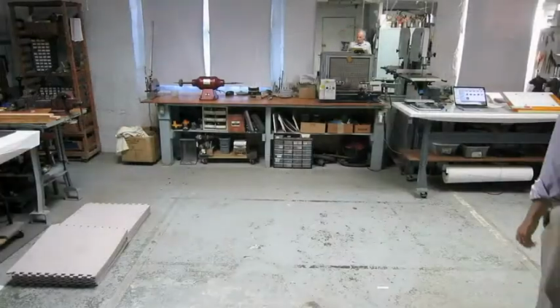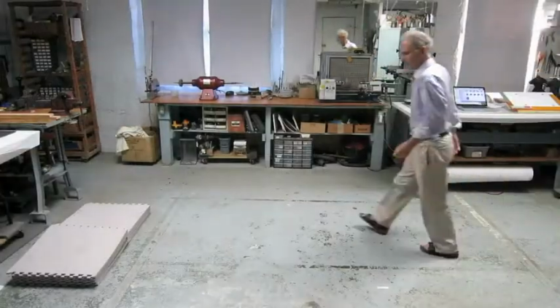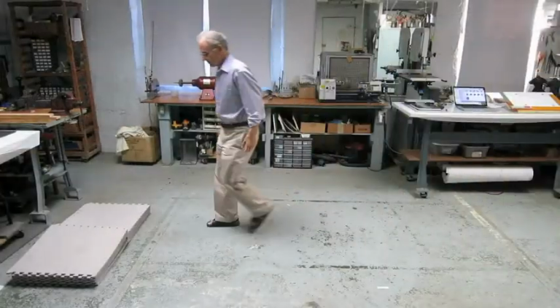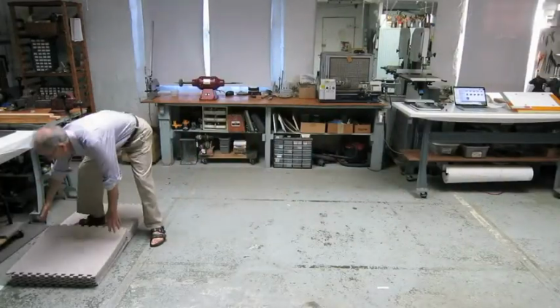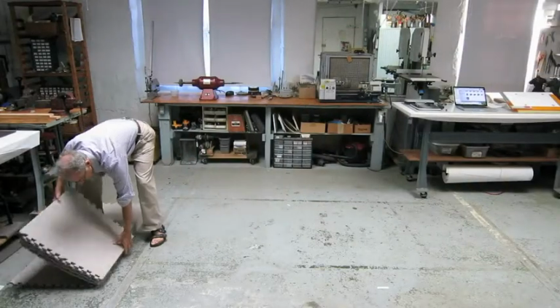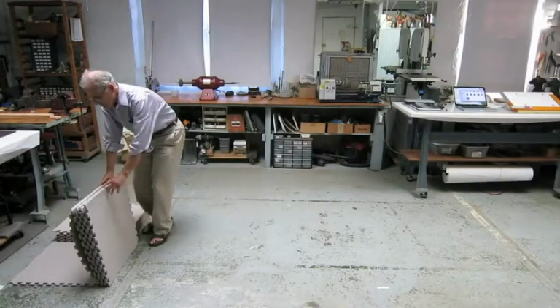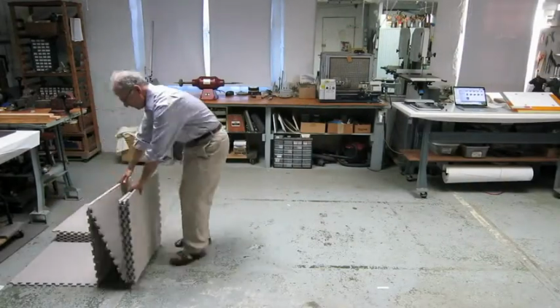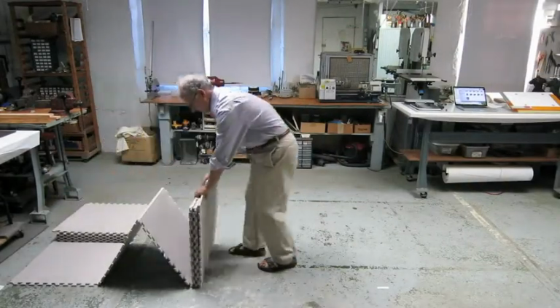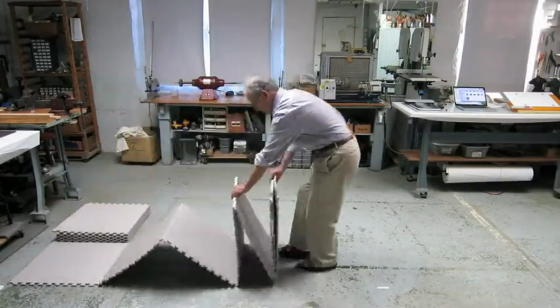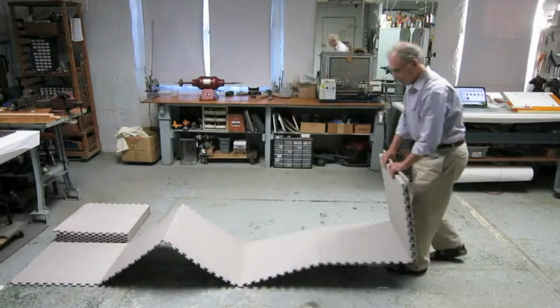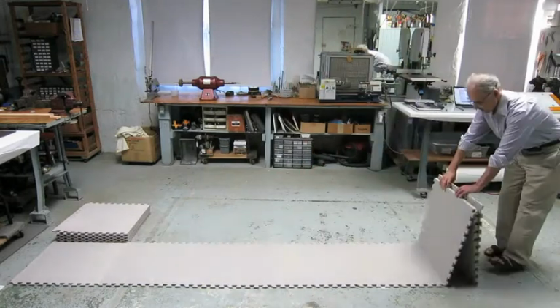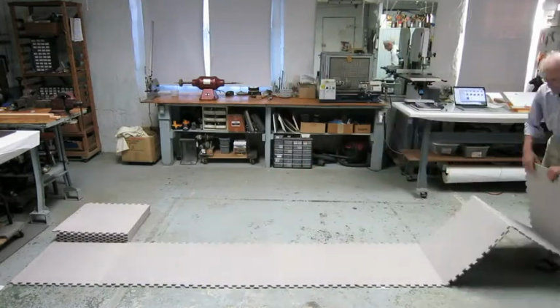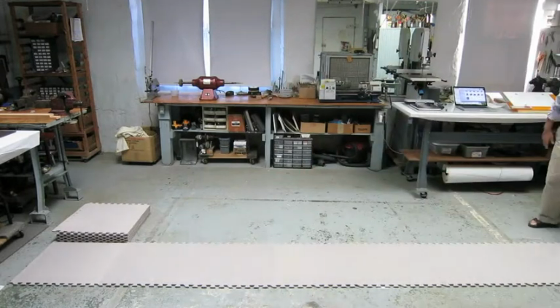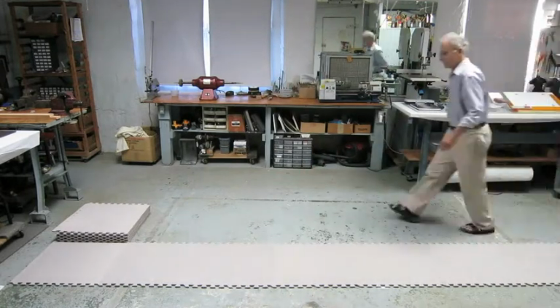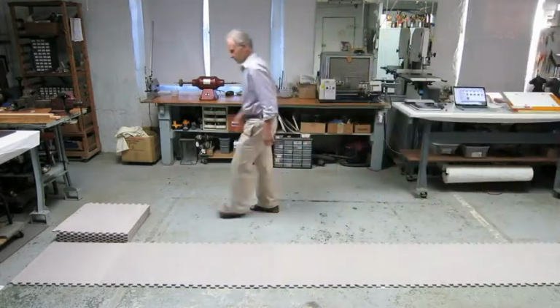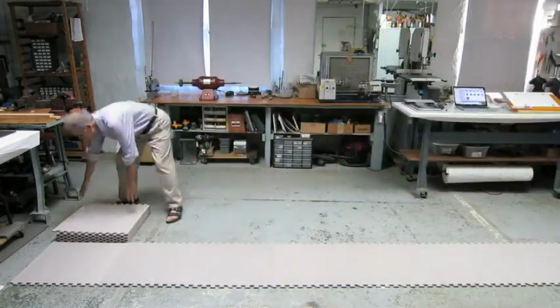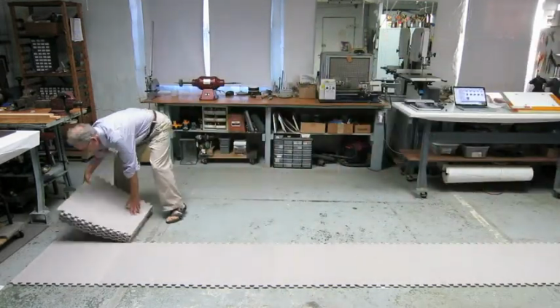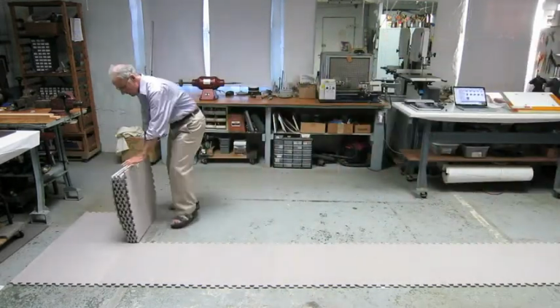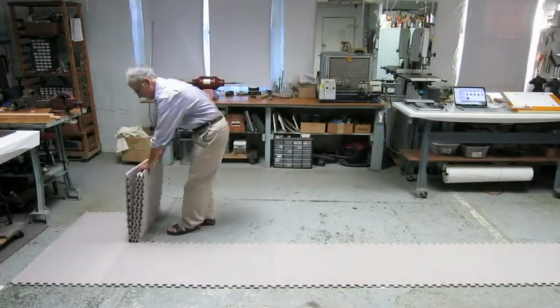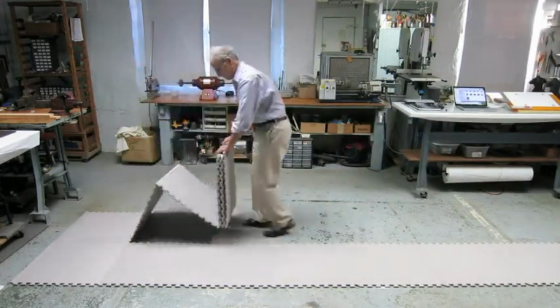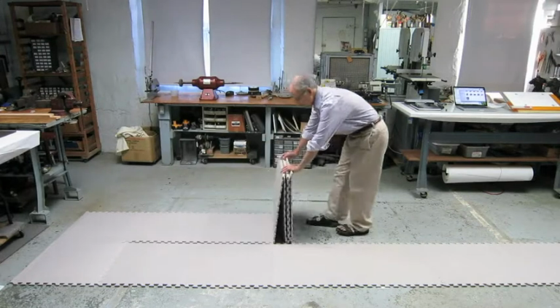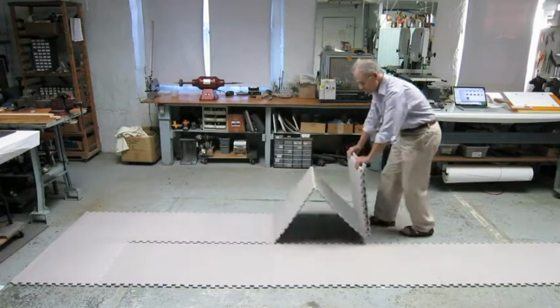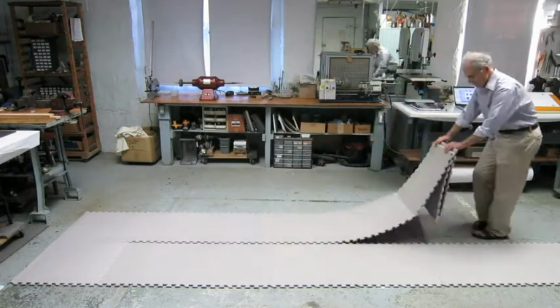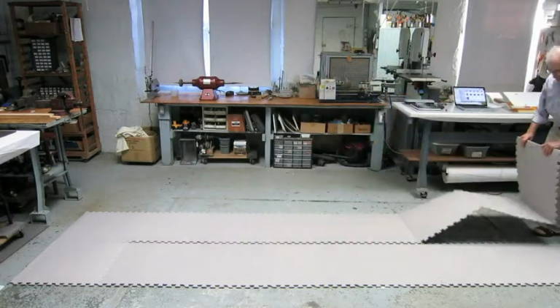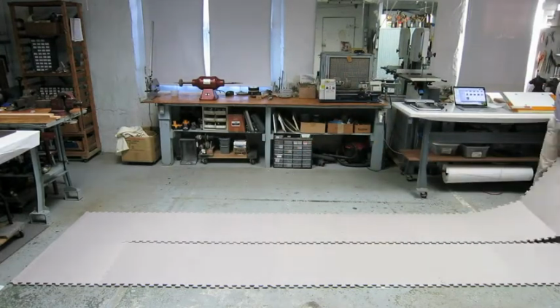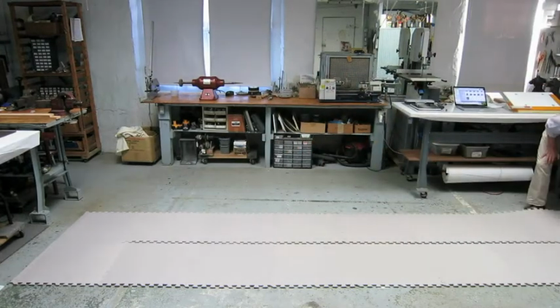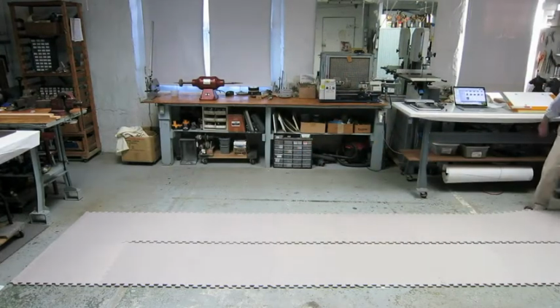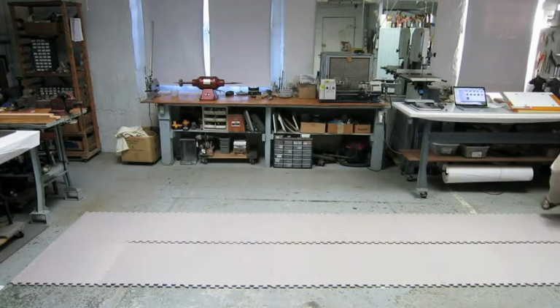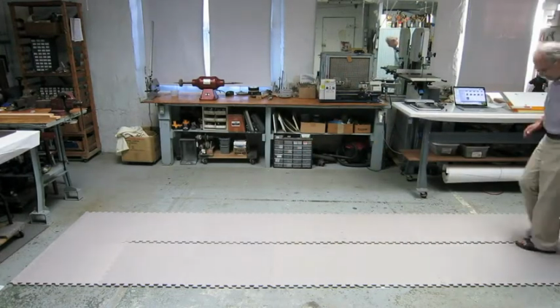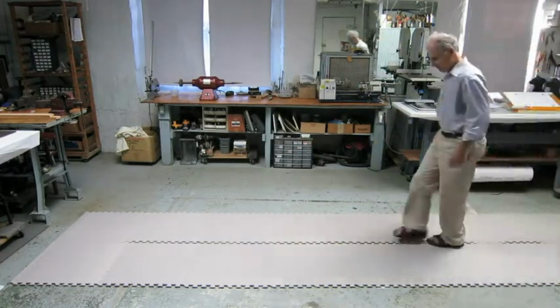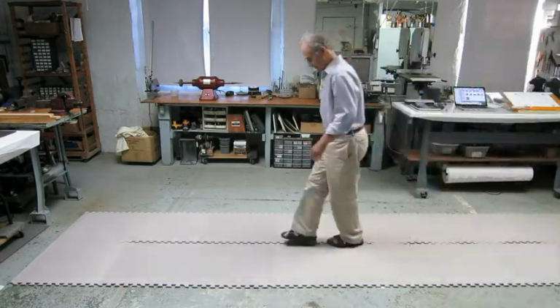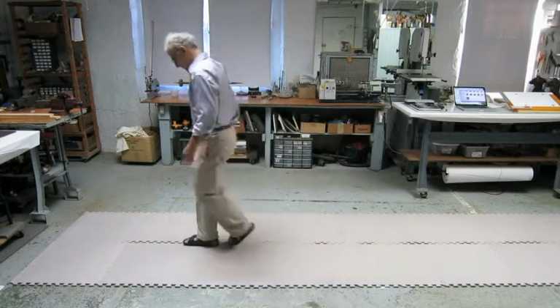Here, the Sigma endless chain mats are ready for installation on a large floor. Opening the chains is fast and easy, dramatically reducing the time it takes to install the standard mats now being marketed for the same use.